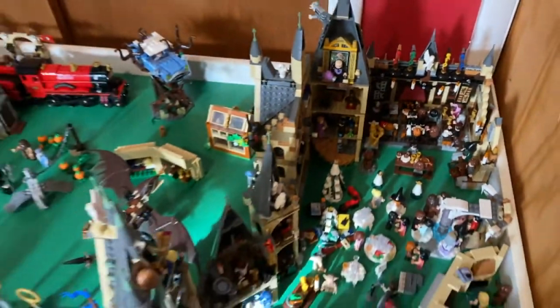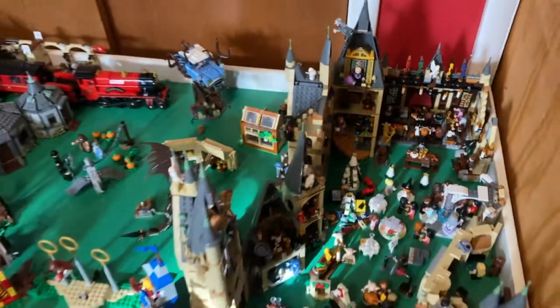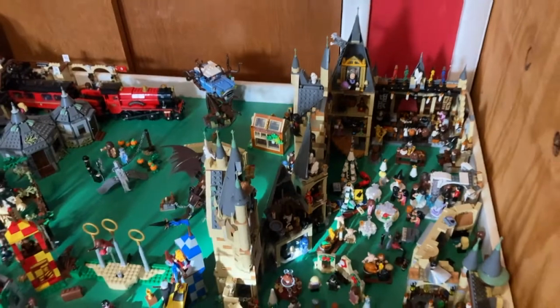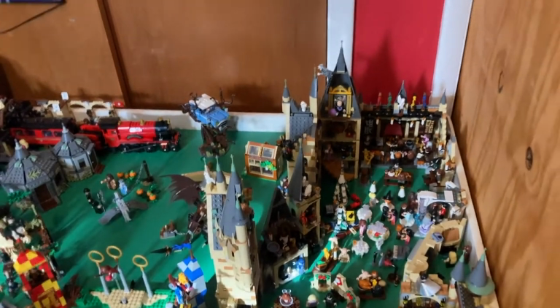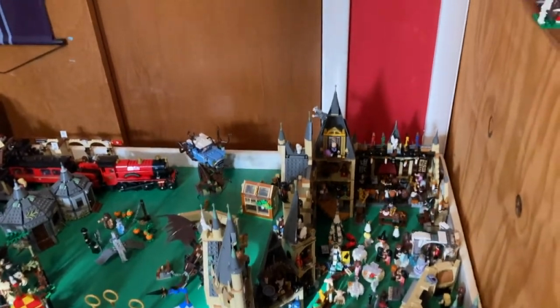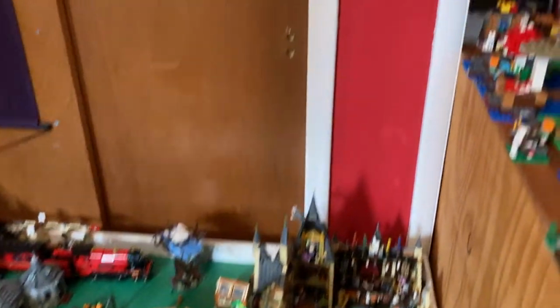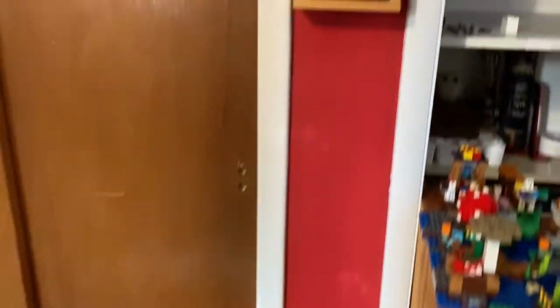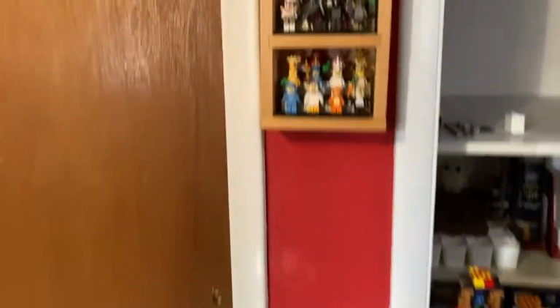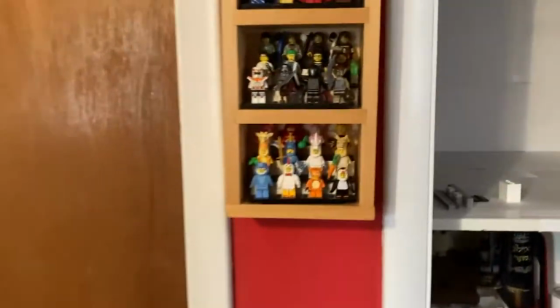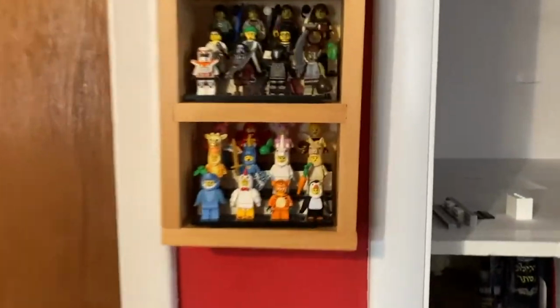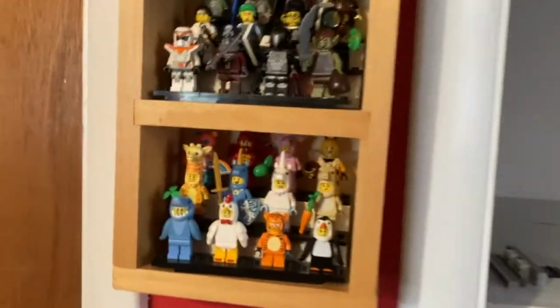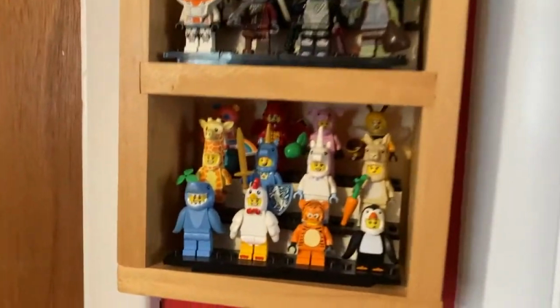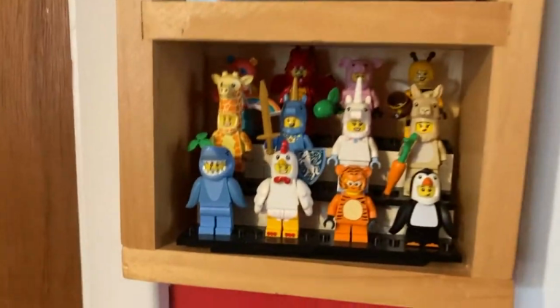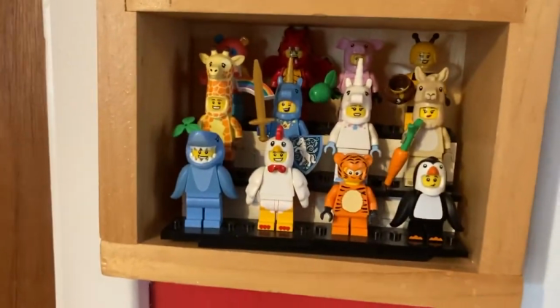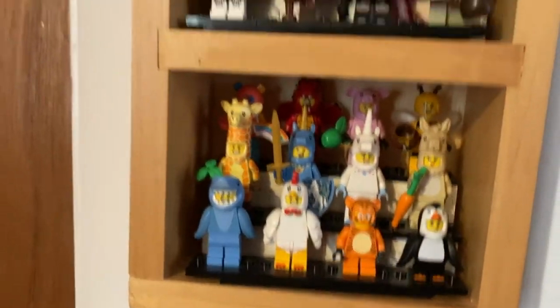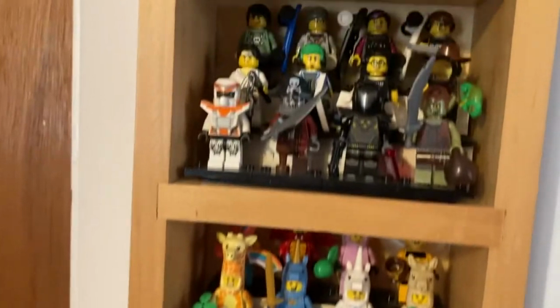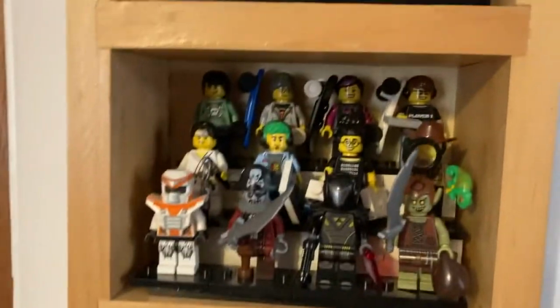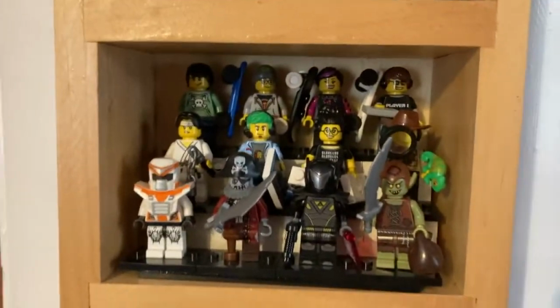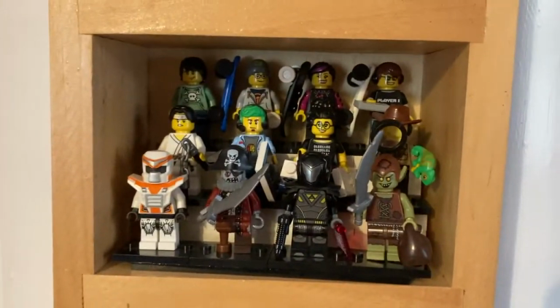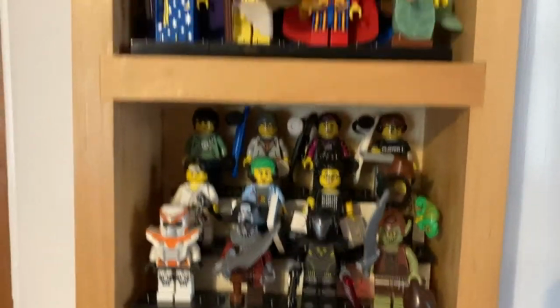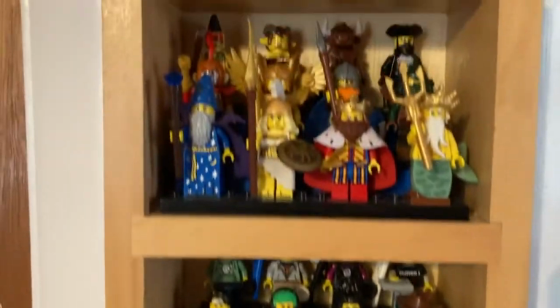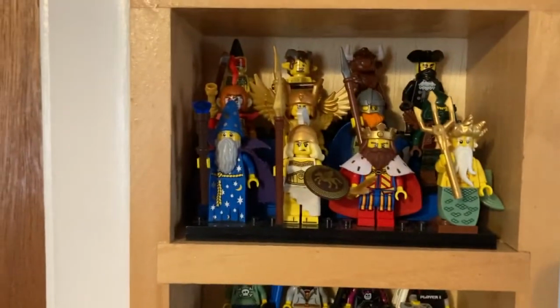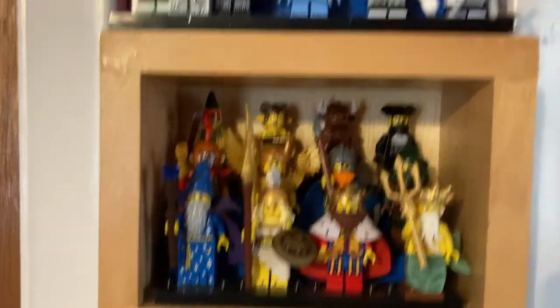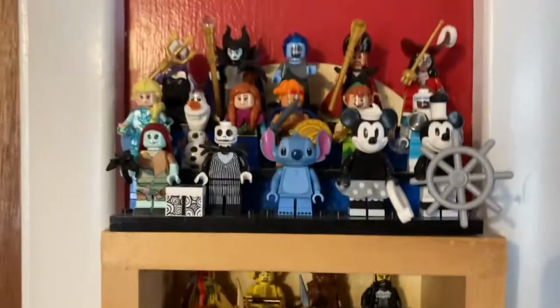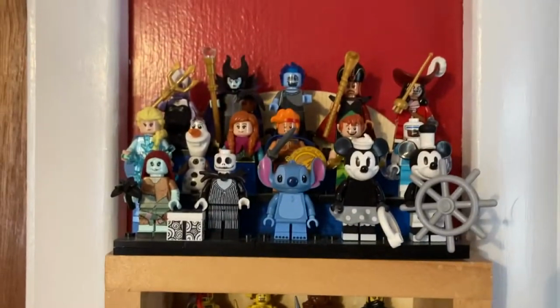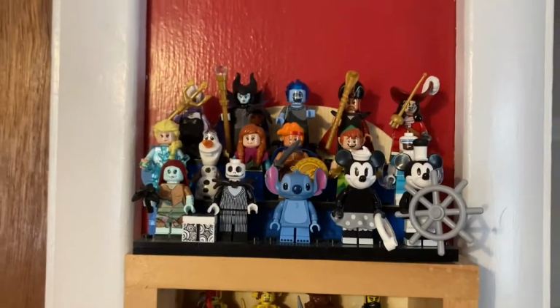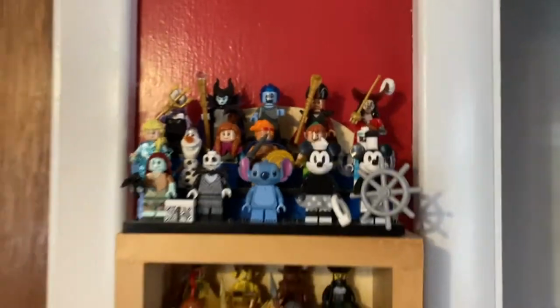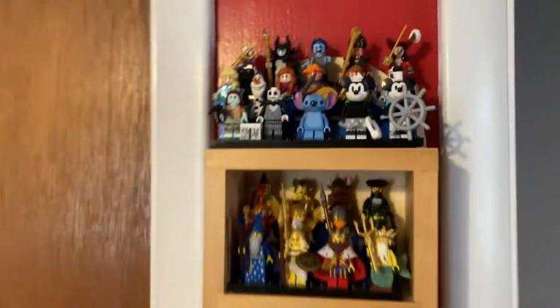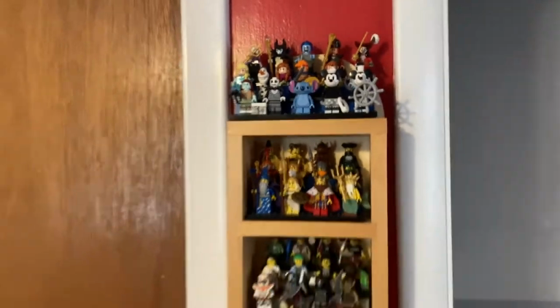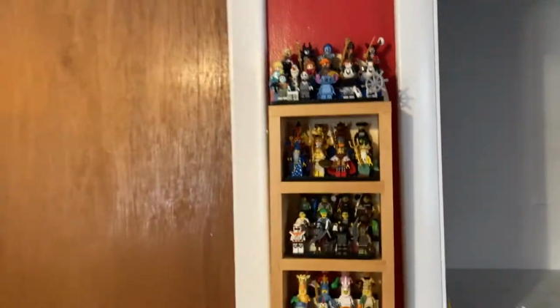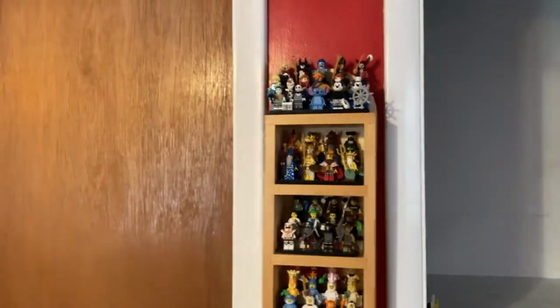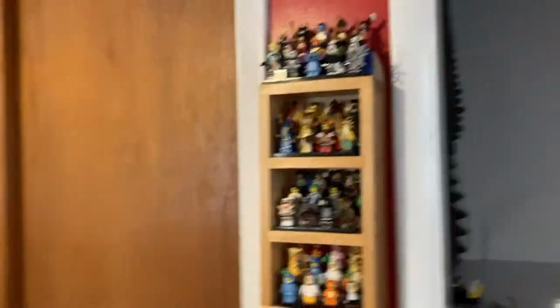And over here, those minifigures I talked about. We got all the suit guys here, some of my favorite characters up here, and then the best of the Disney over there. And that's pretty much it for Lego, with the exception of the stuff that's hanging on the ceiling.